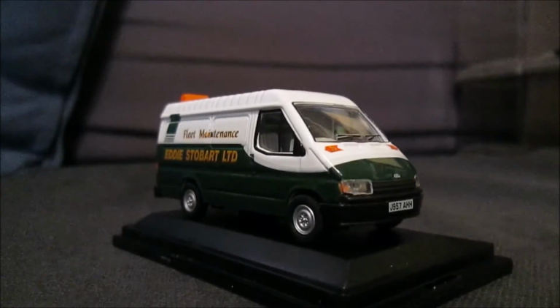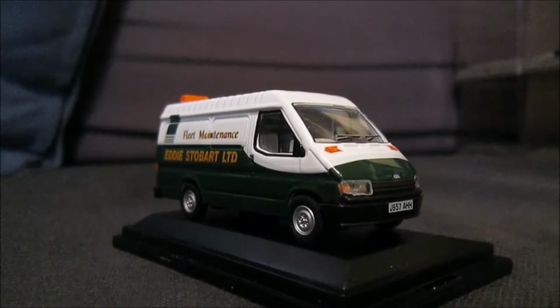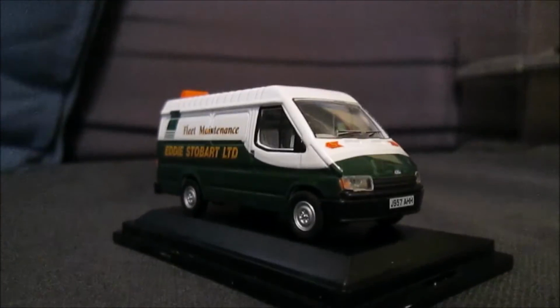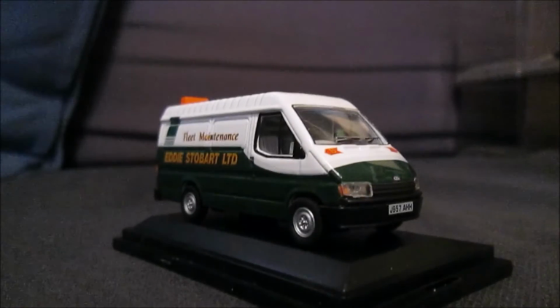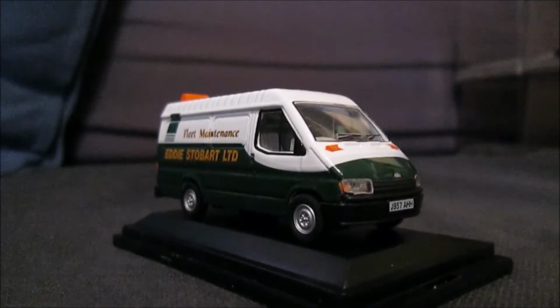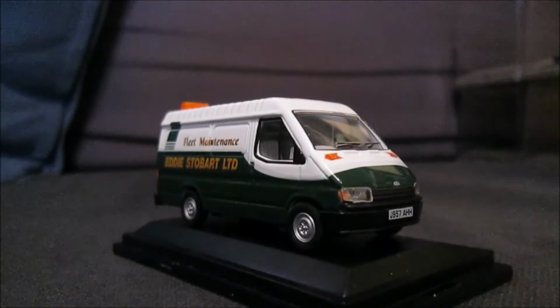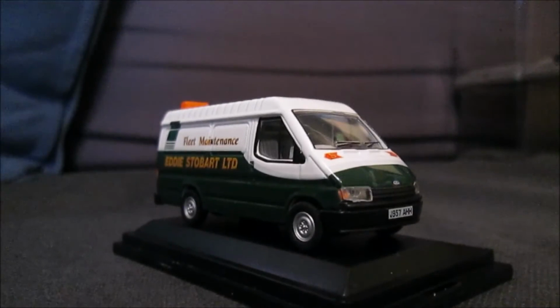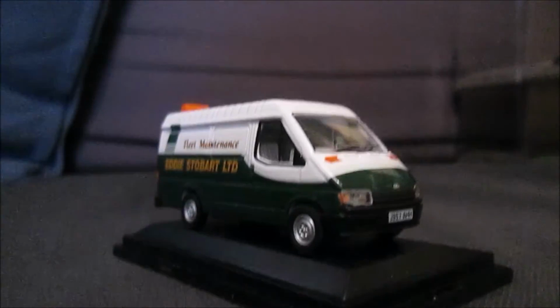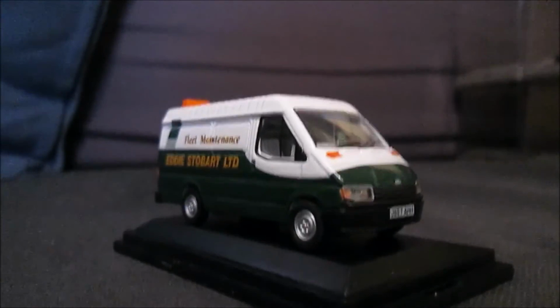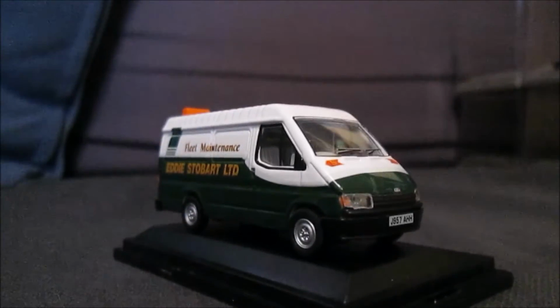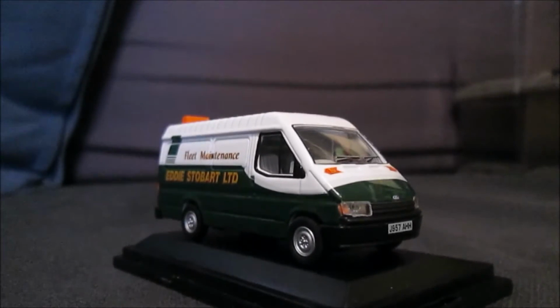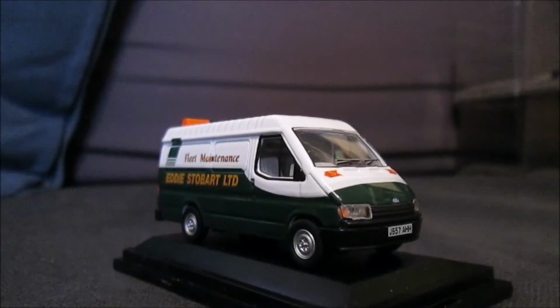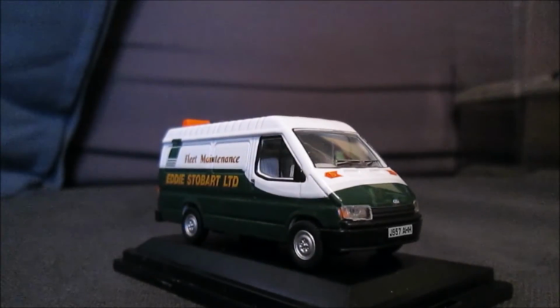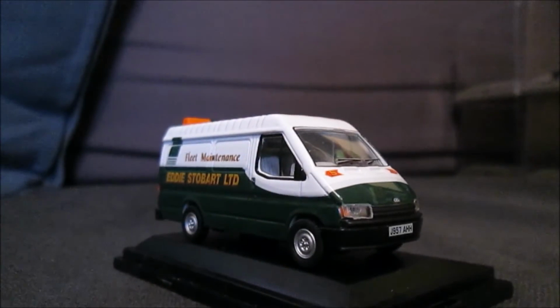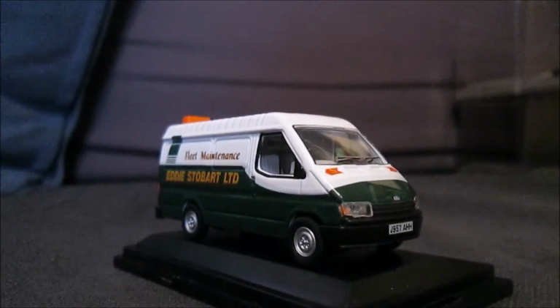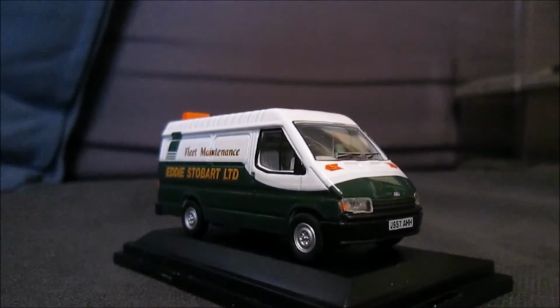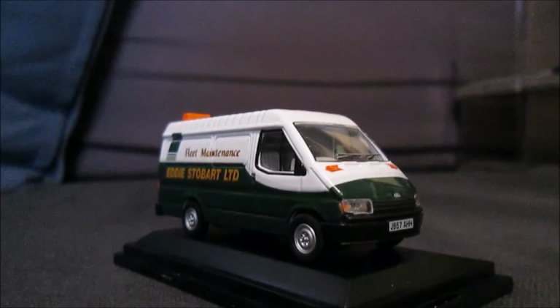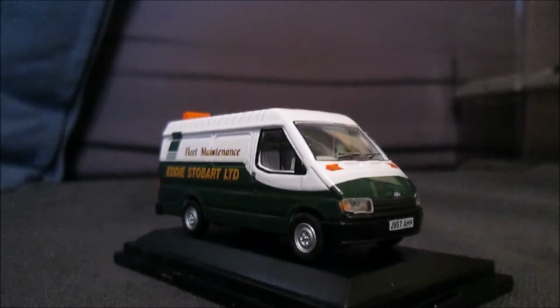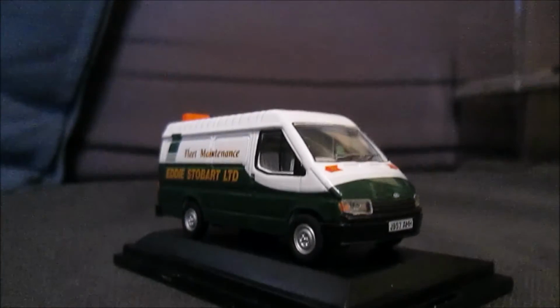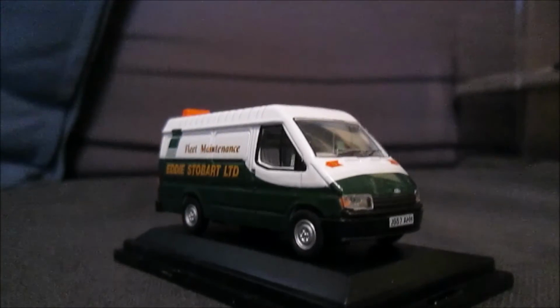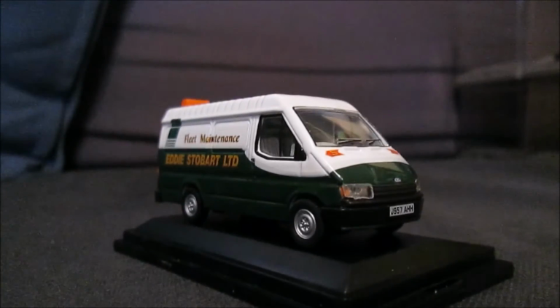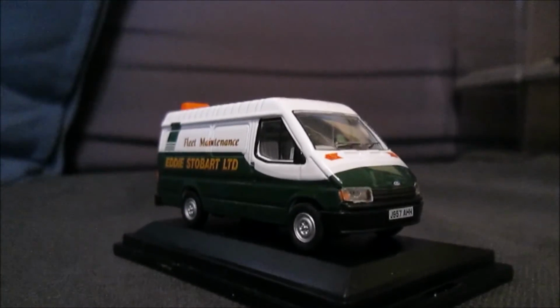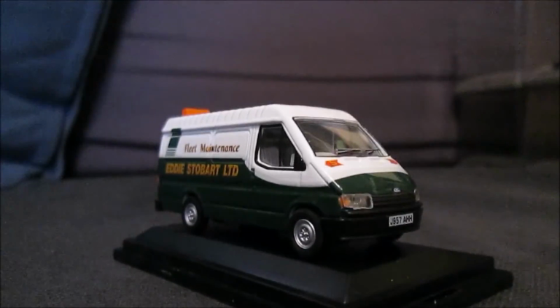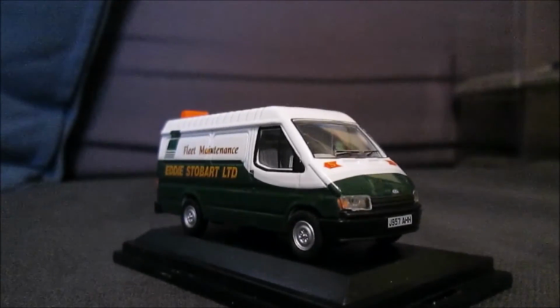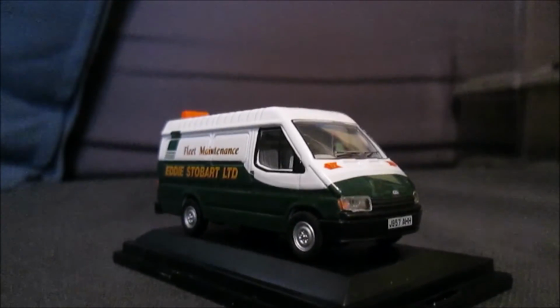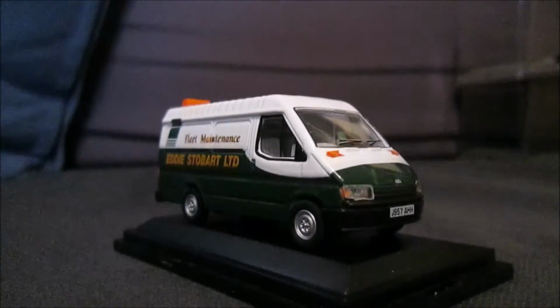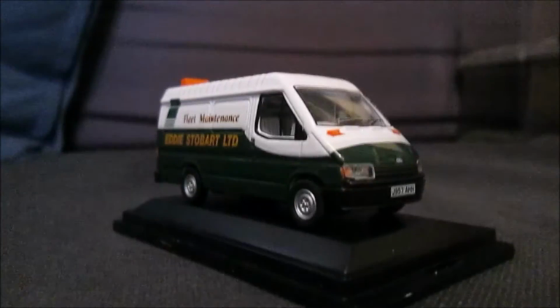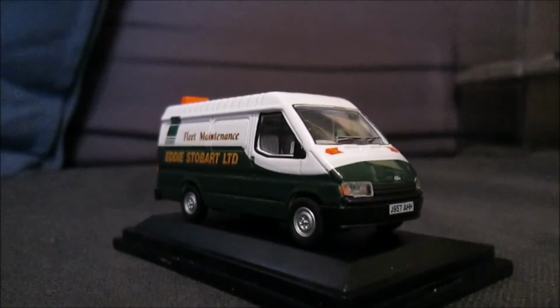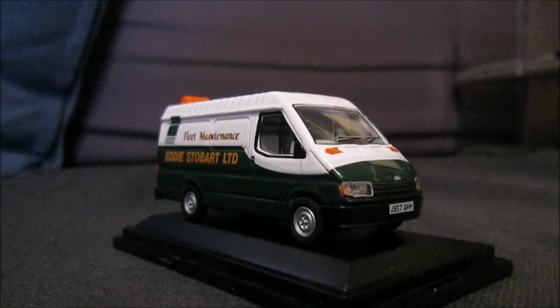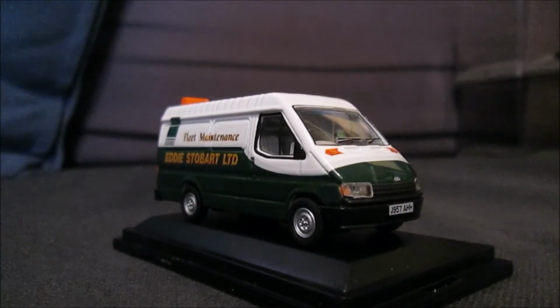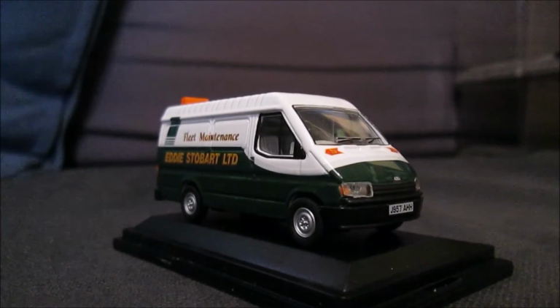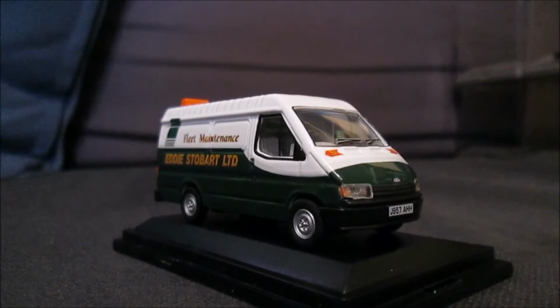It's a great filling-in model in the Oxford range, and good for your Stobart fleets as well. If you've modelled an older fleet, this will fit in with your older fleets, and then you've got the newer van which will fit with your newer fleets. It is very nice — it's good to have this one.